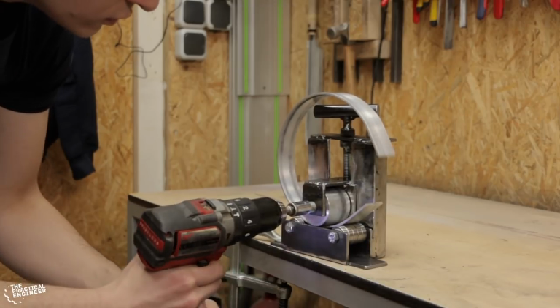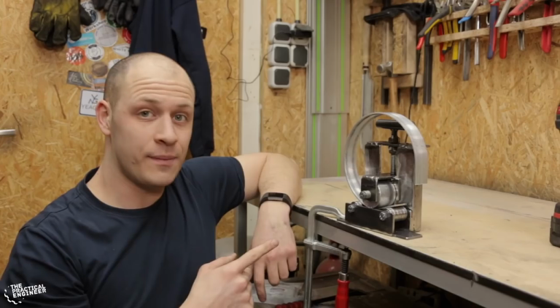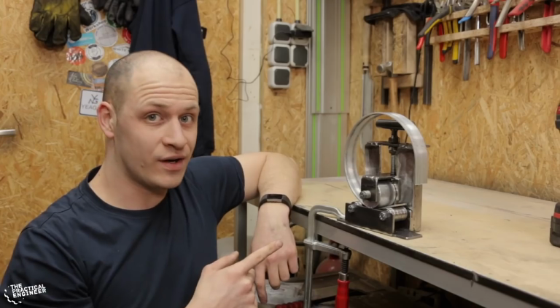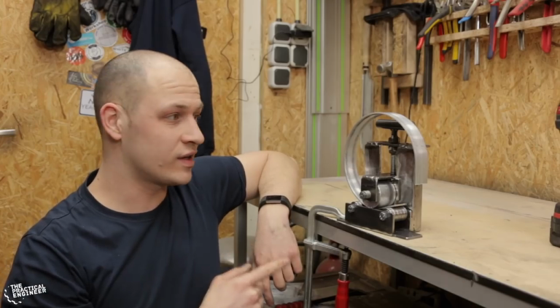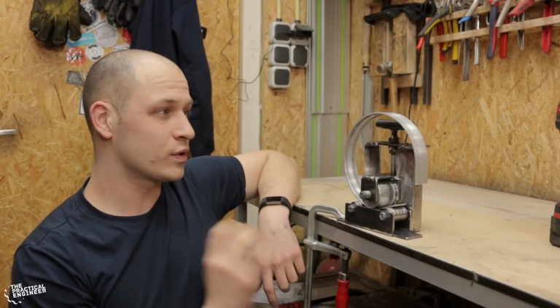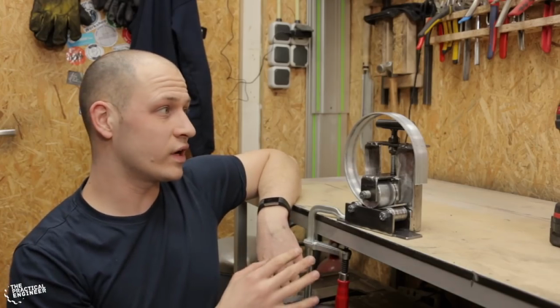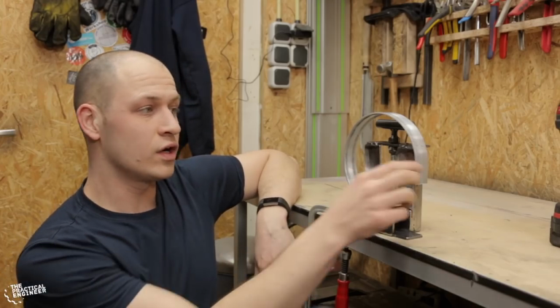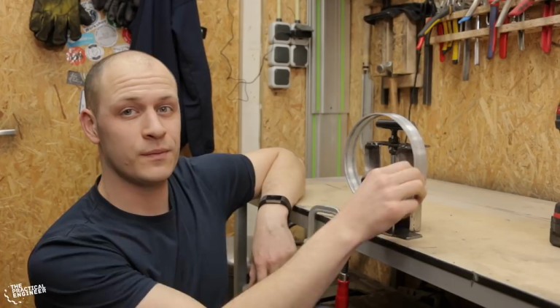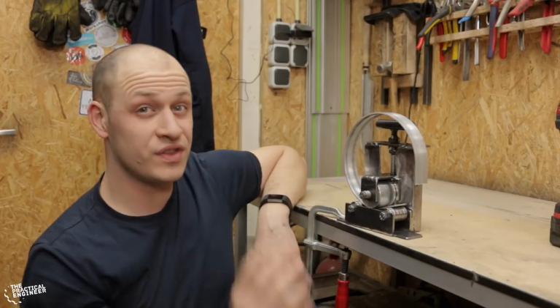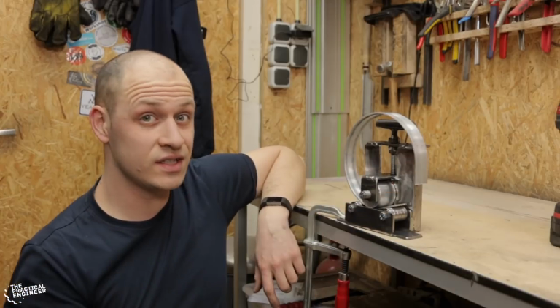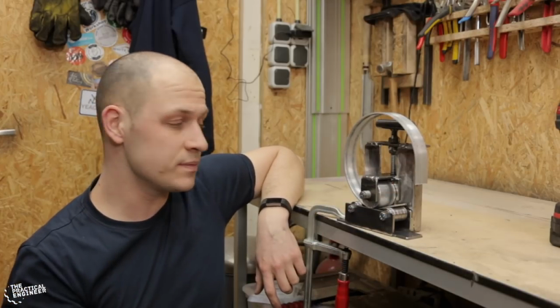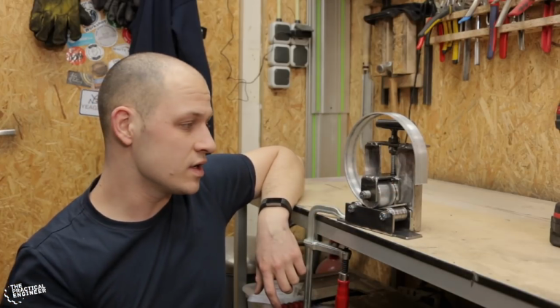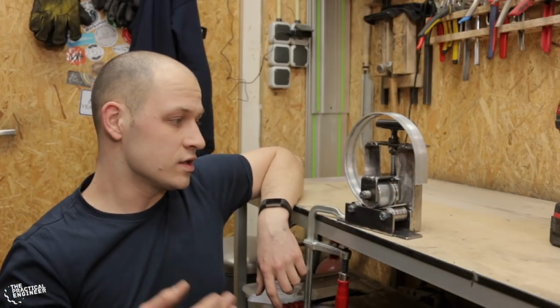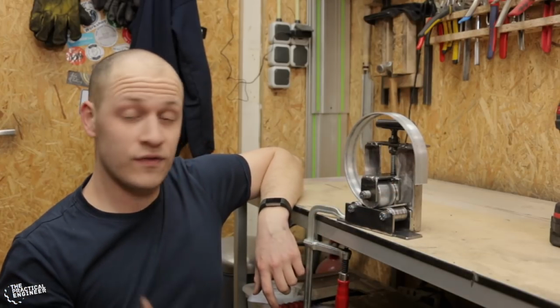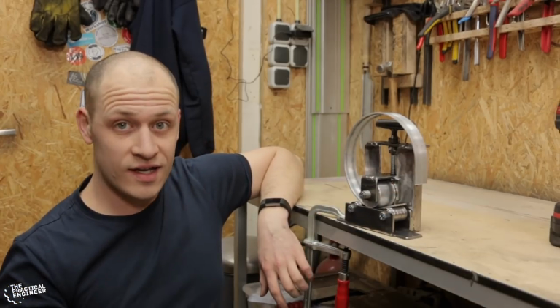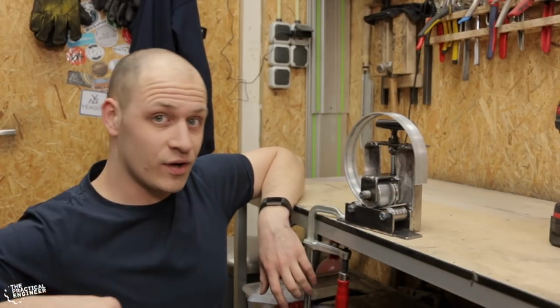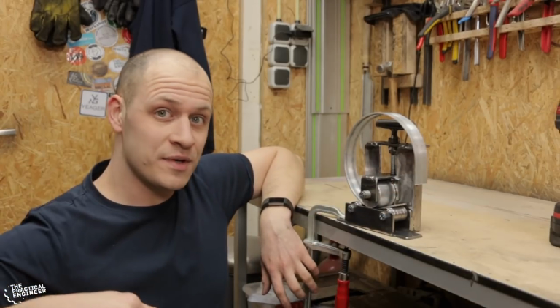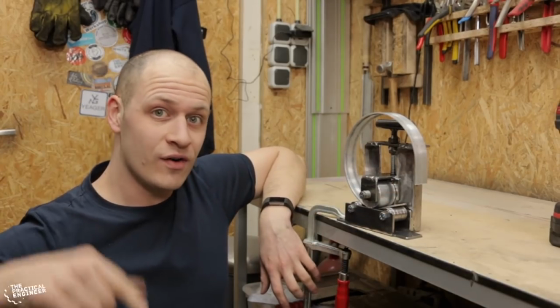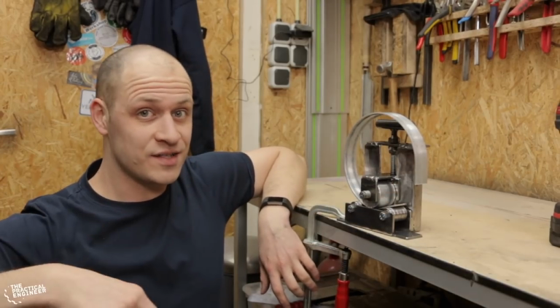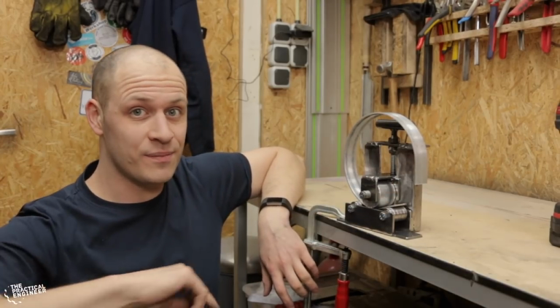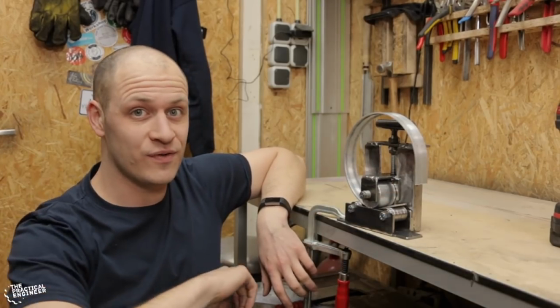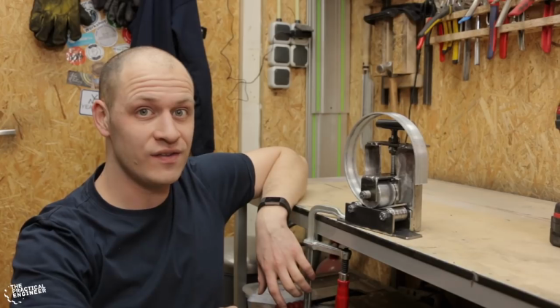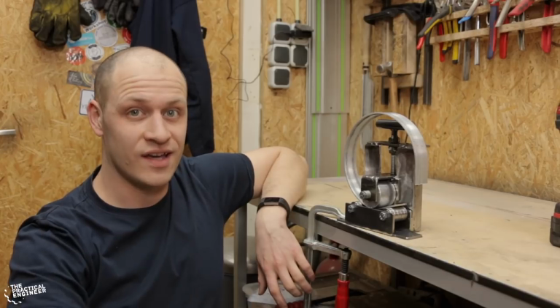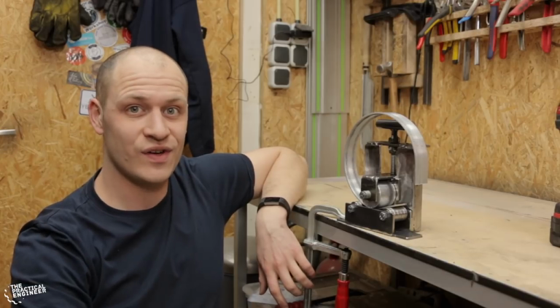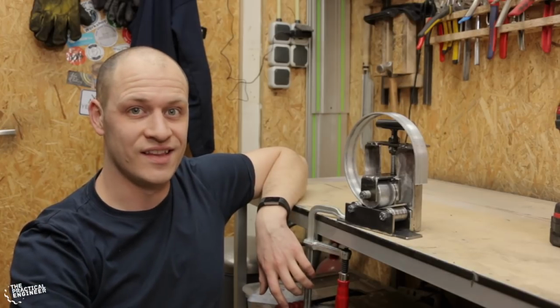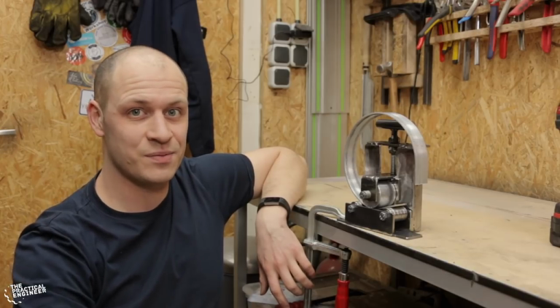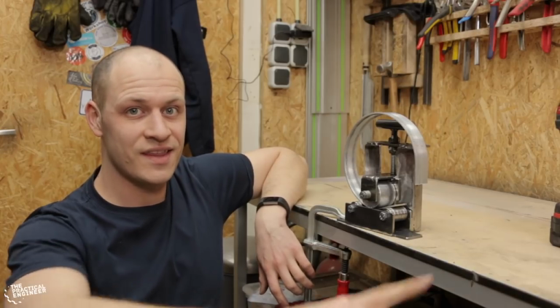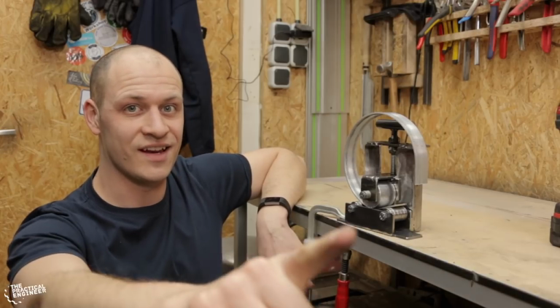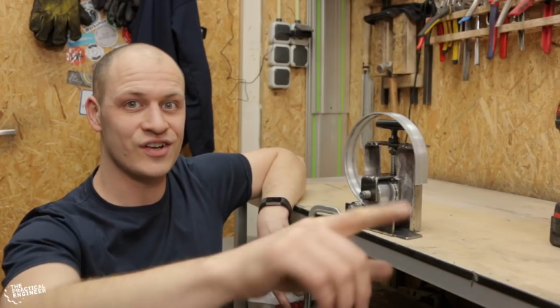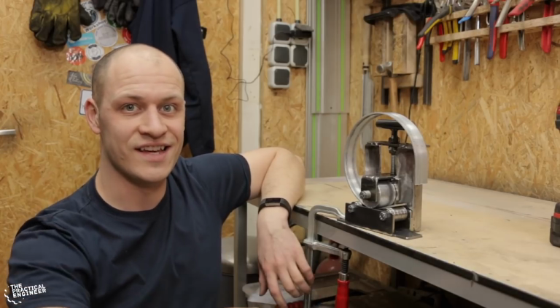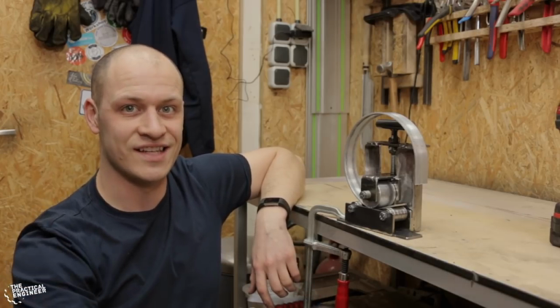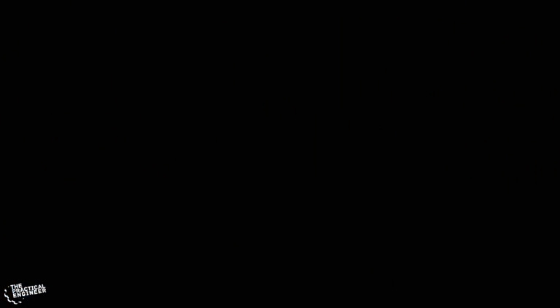I'm really happy with how it turned out — it works great for aluminum or thin steel strips. So if you like it, let me know in the comments below, hit that subscribe button before you leave. And don't forget: dare to experiment and have fun creating. See you next week.